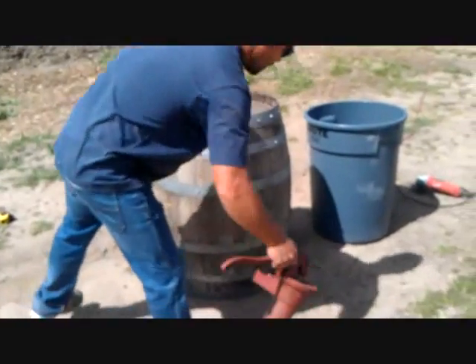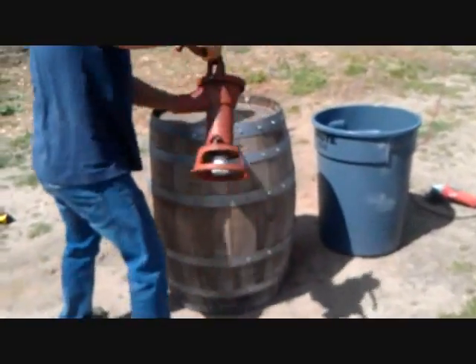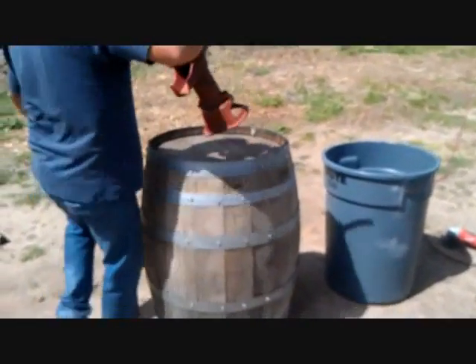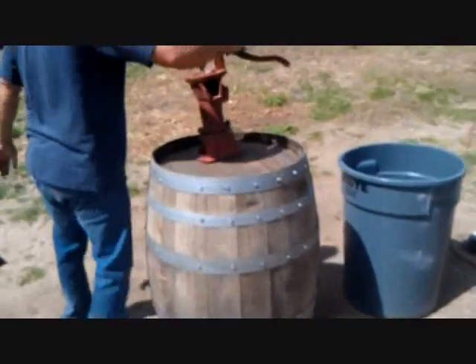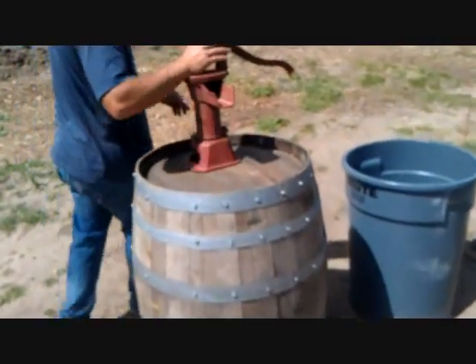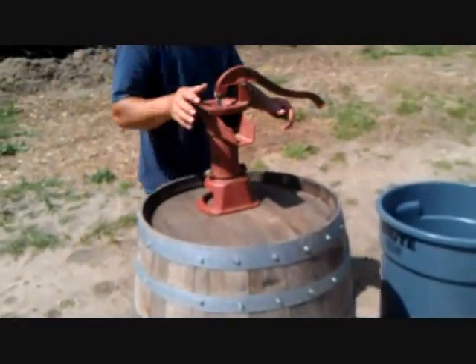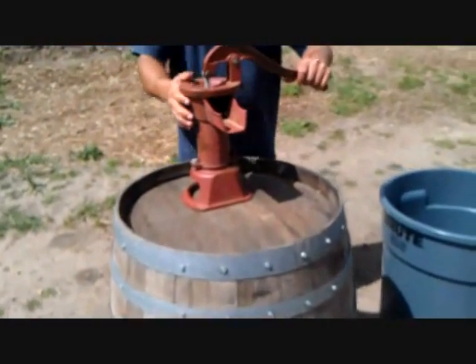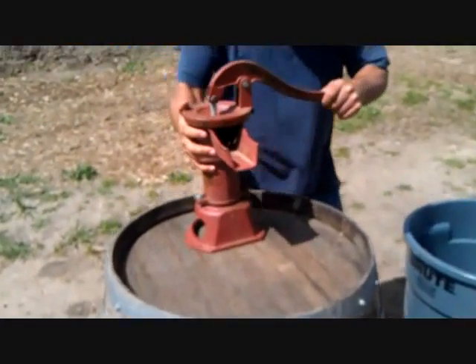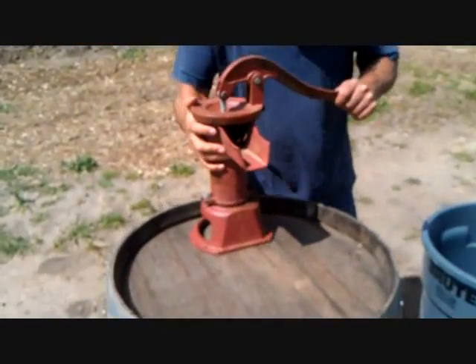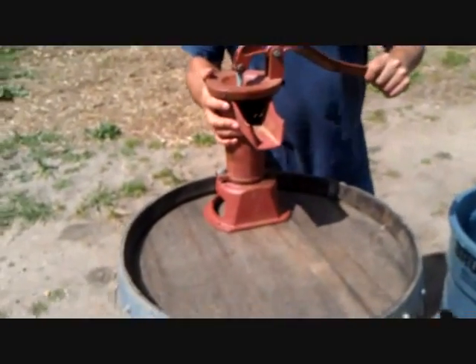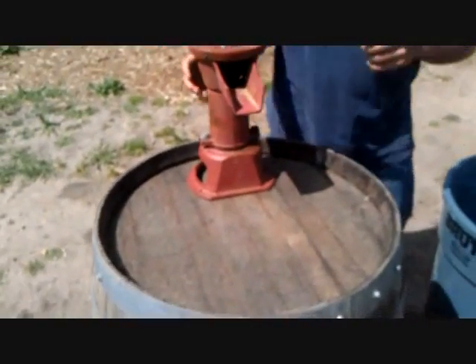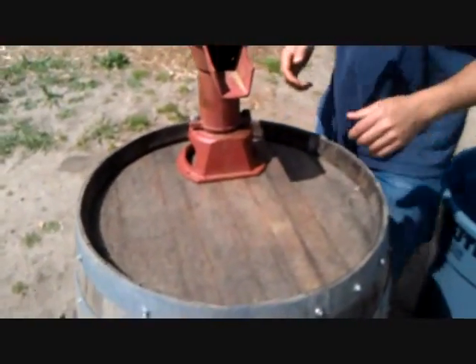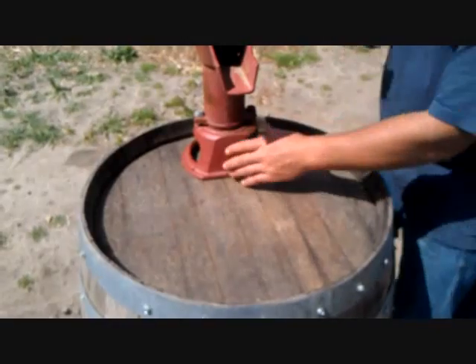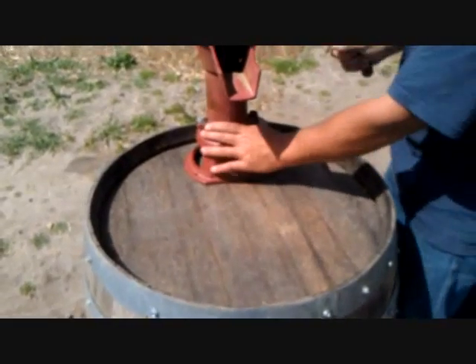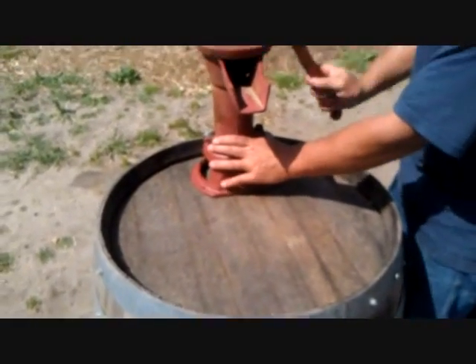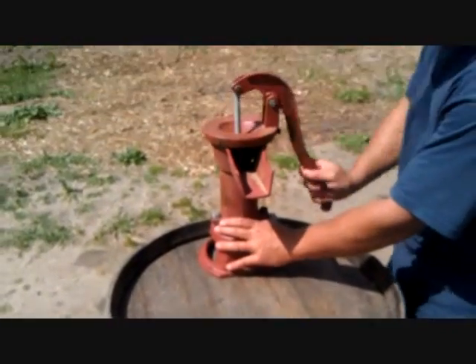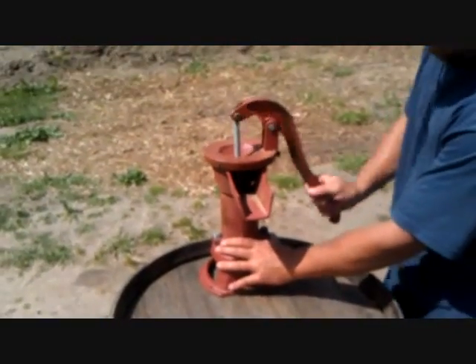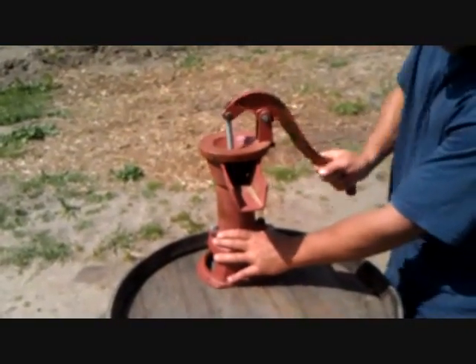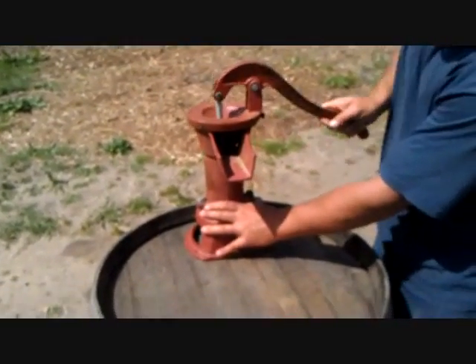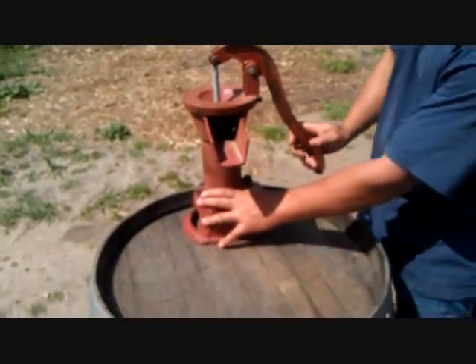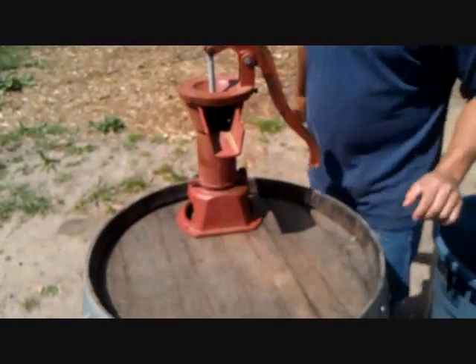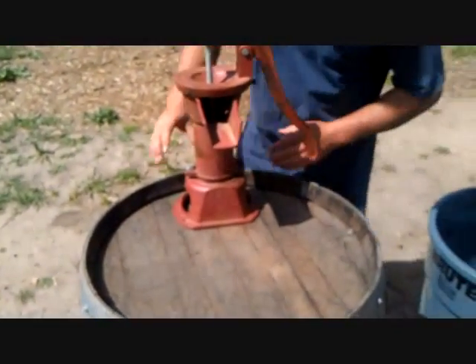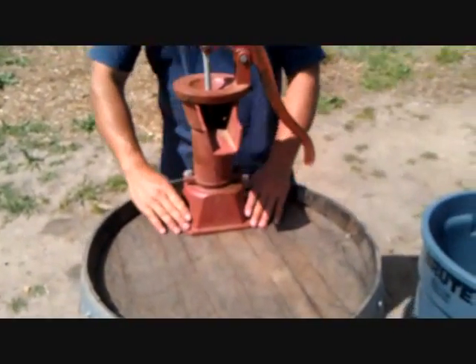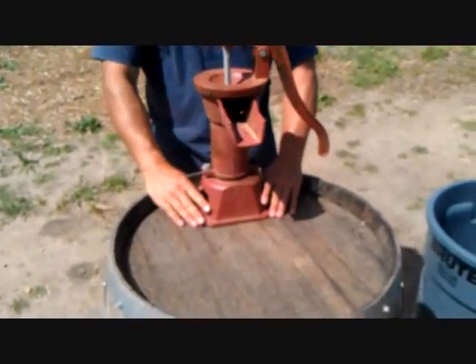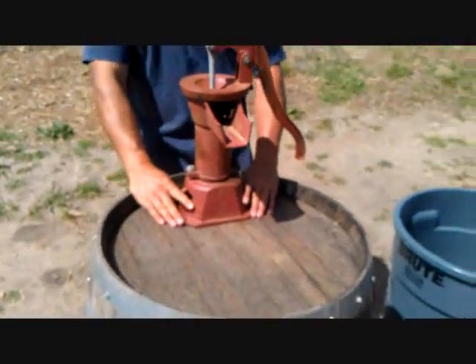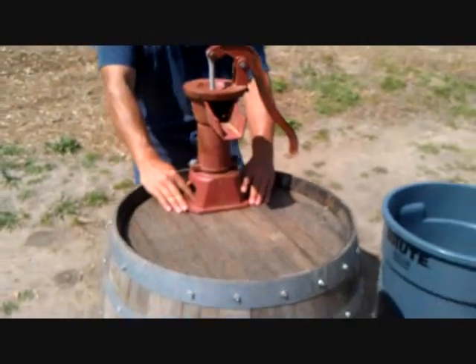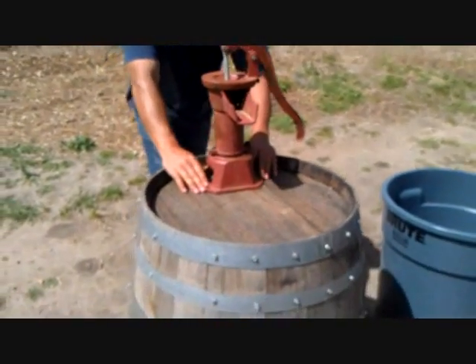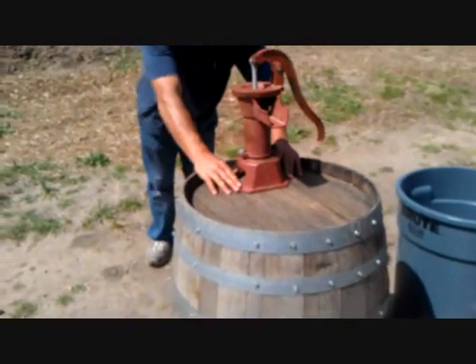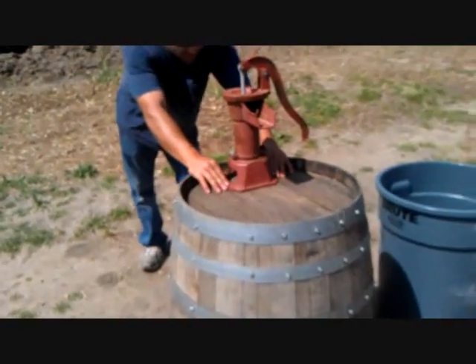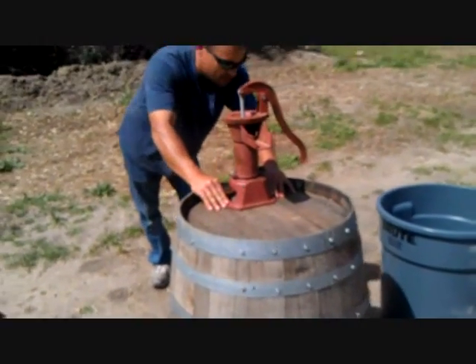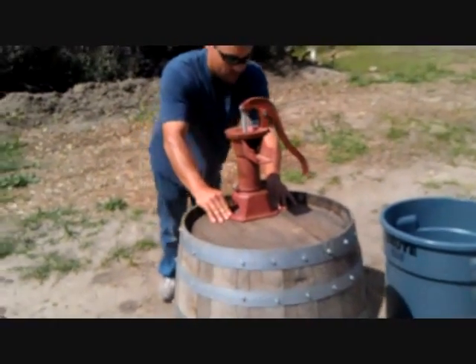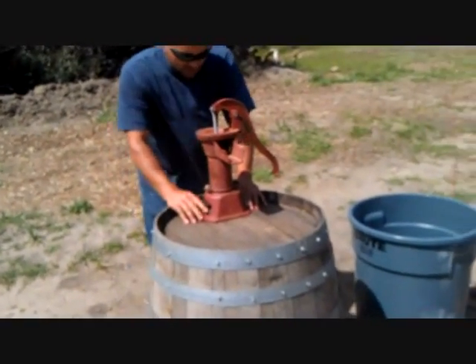Now we mount this to one side like that. That's kind of the idea. So now we're just going to find our placement and screw this down.